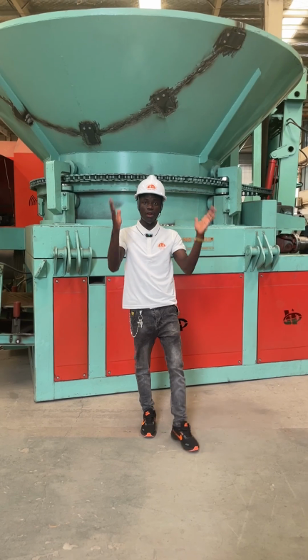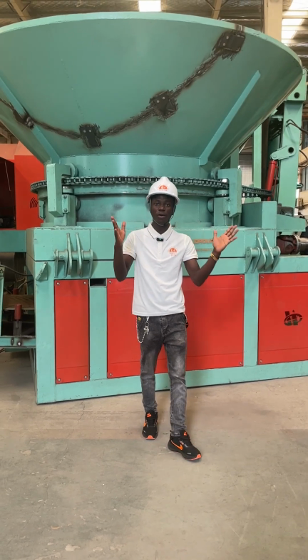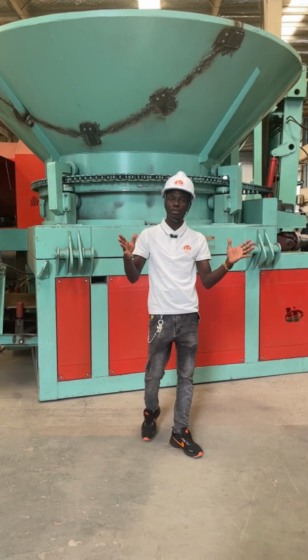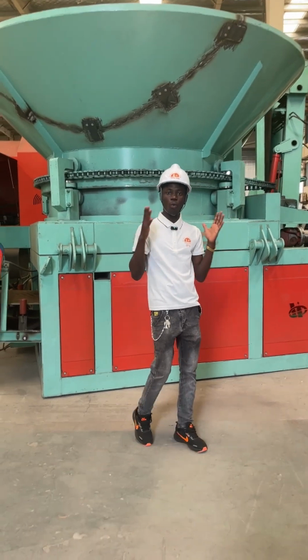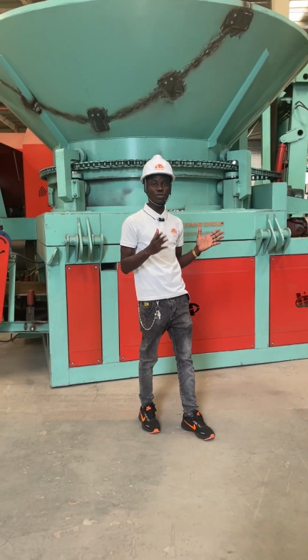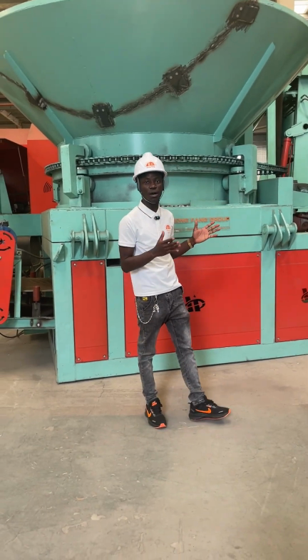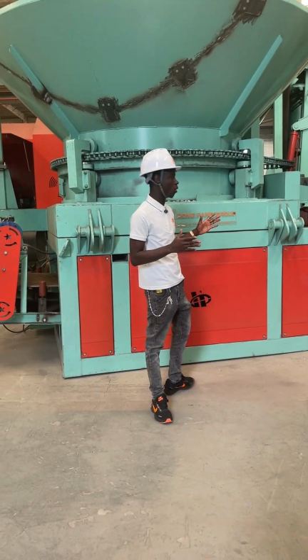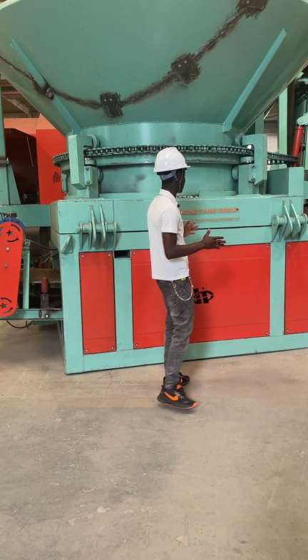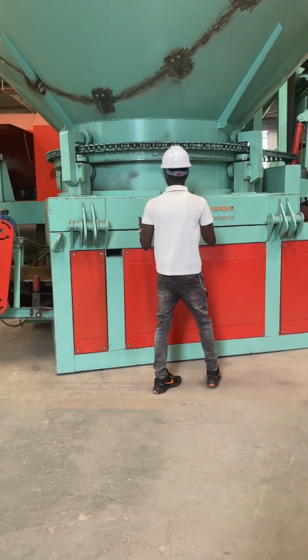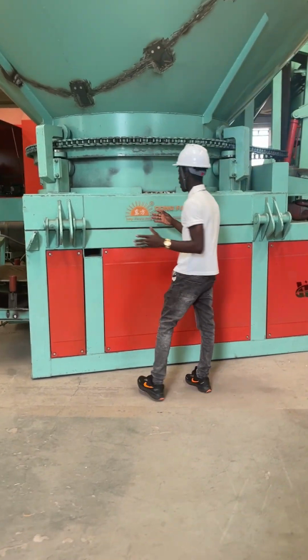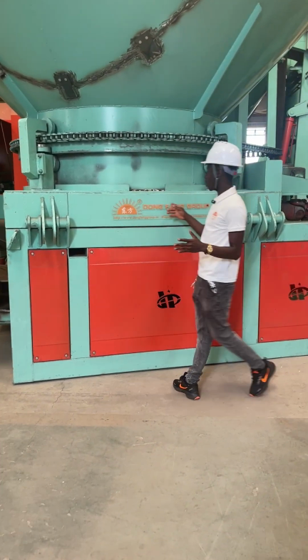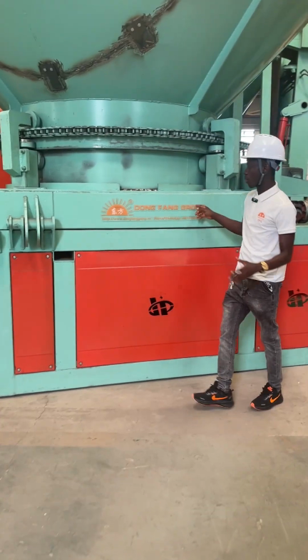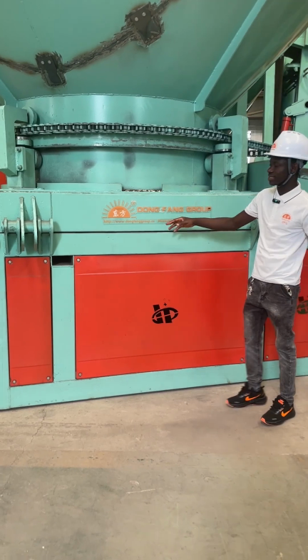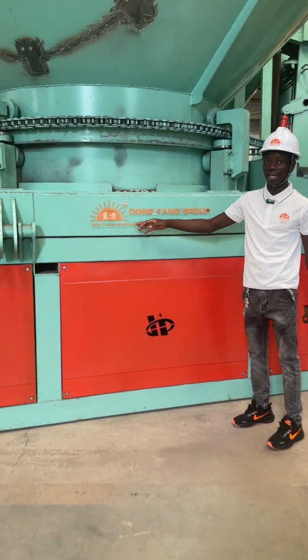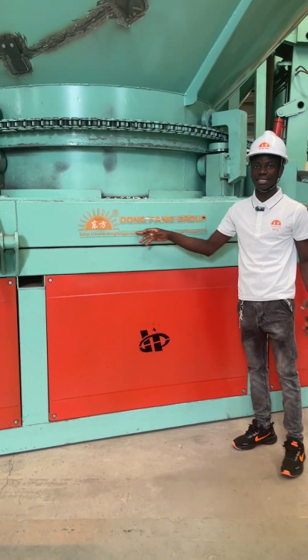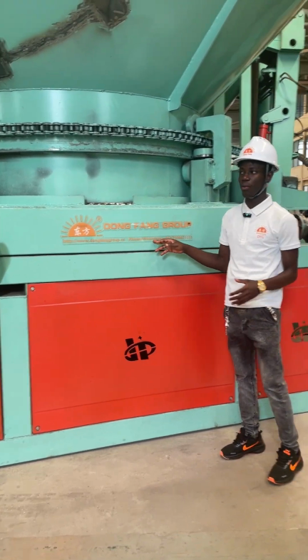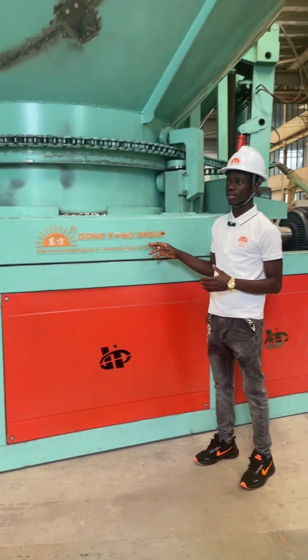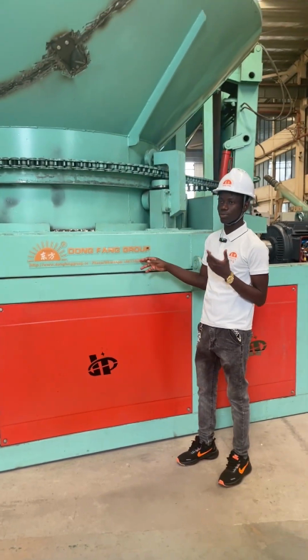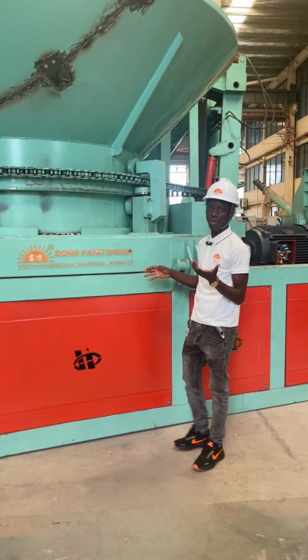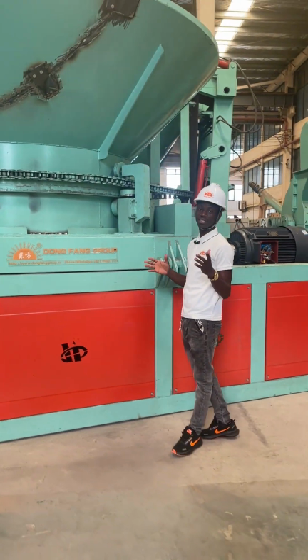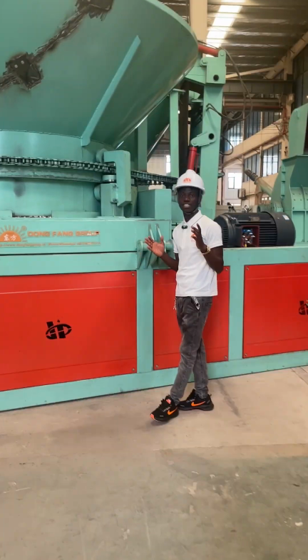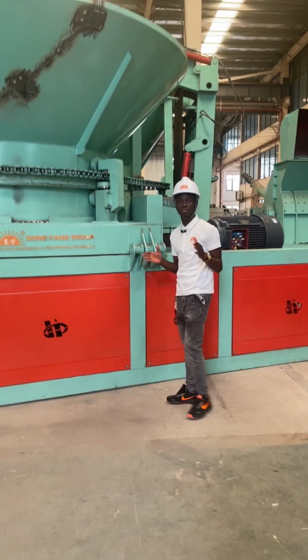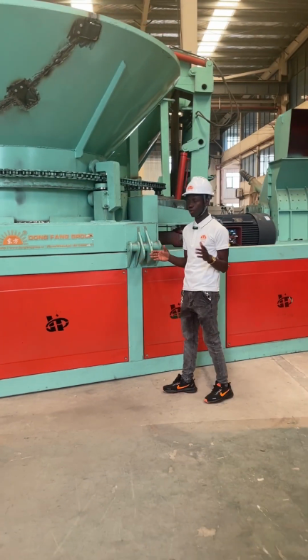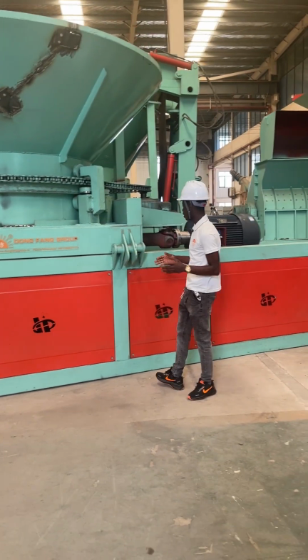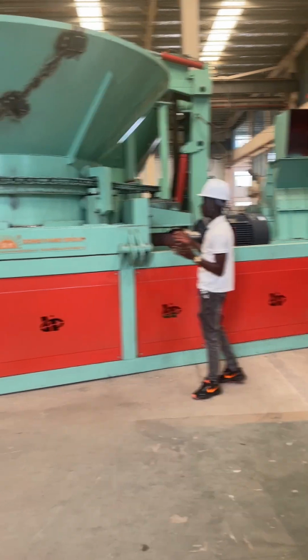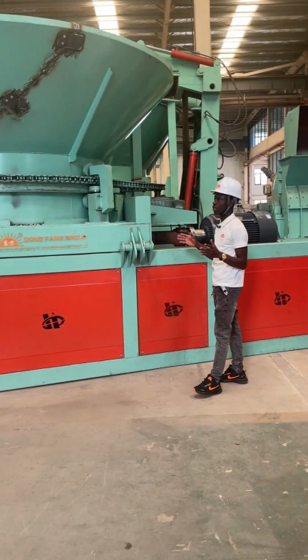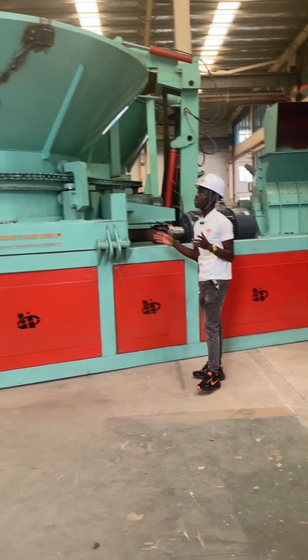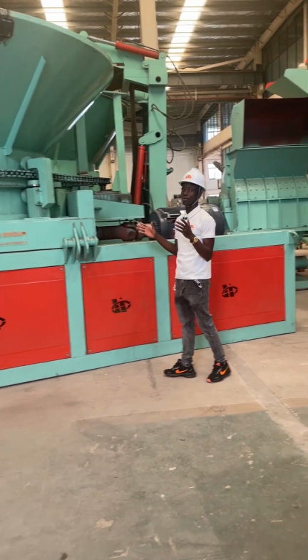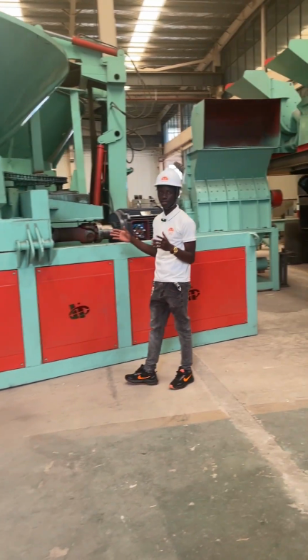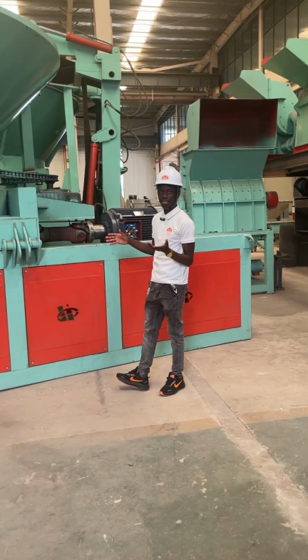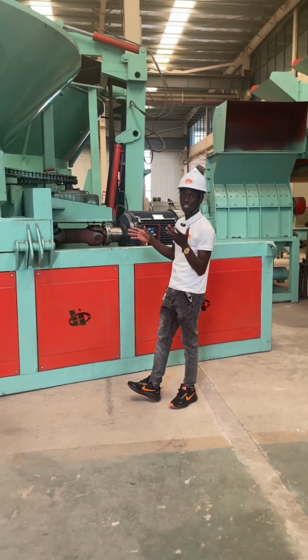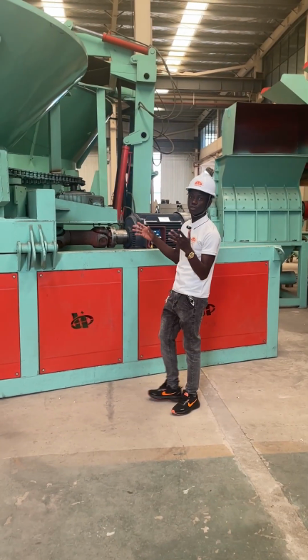Hello everyone, welcome to the Dolphin Company. We are the Dolphin Company — this is our link and this is our WhatsApp number. We are located in Chanang Denjo. This machine is called a tree crasher, and it is used to crash trees.